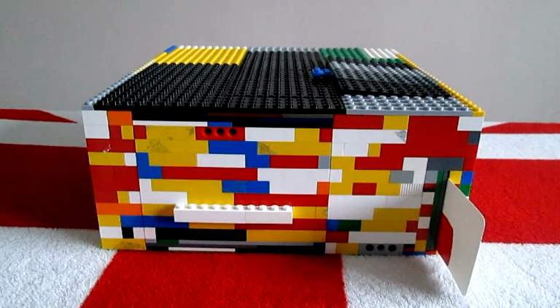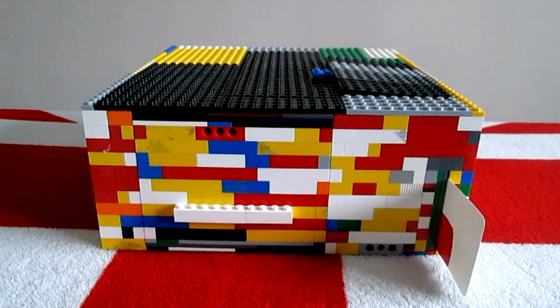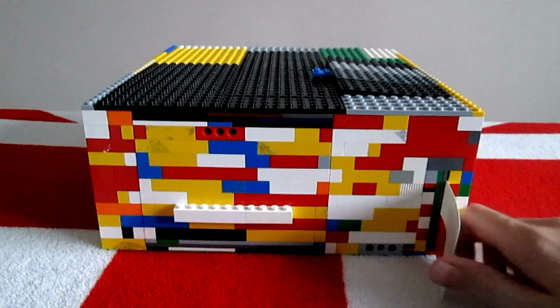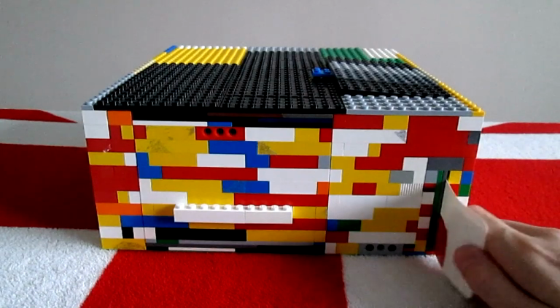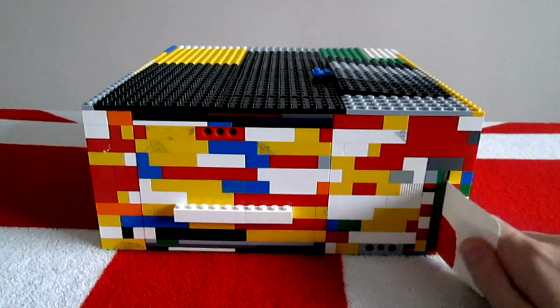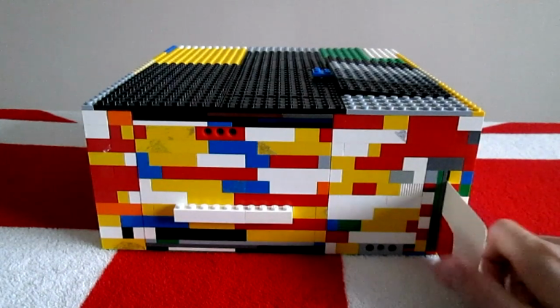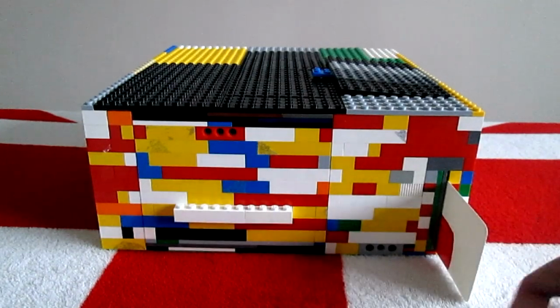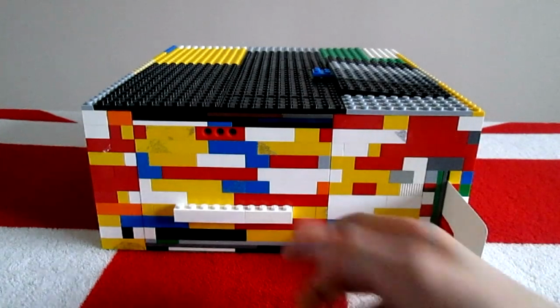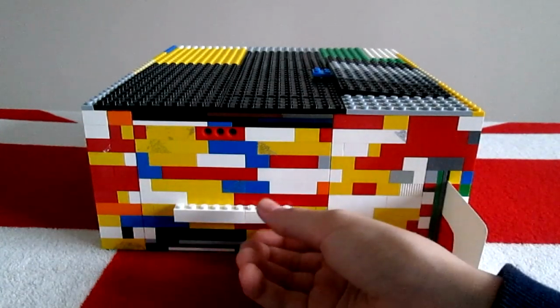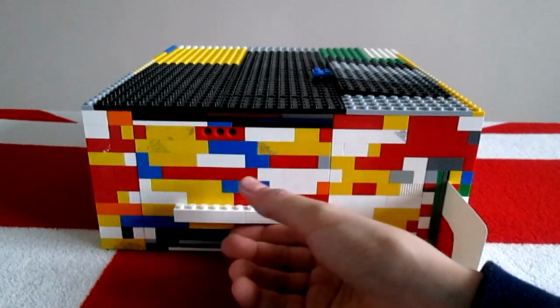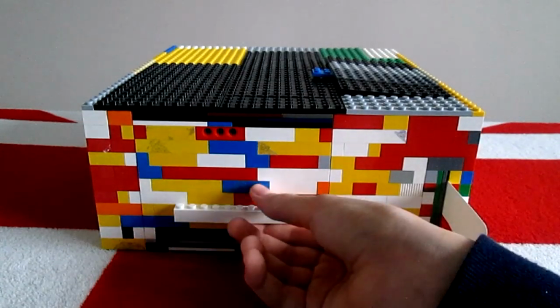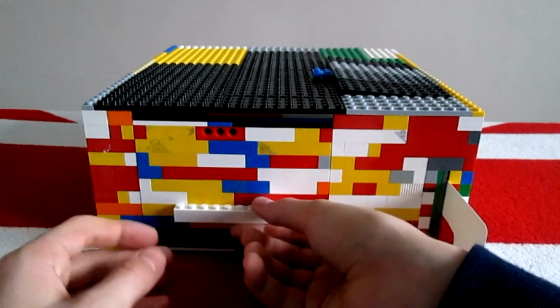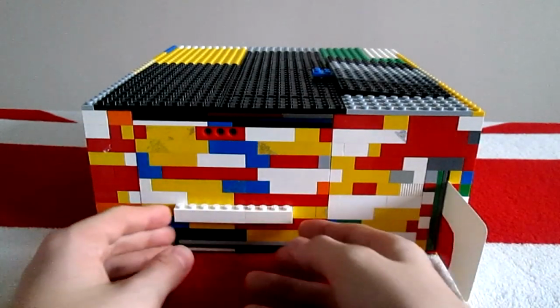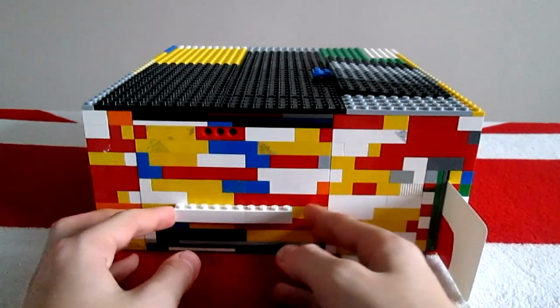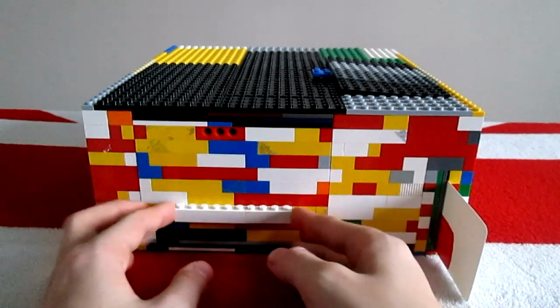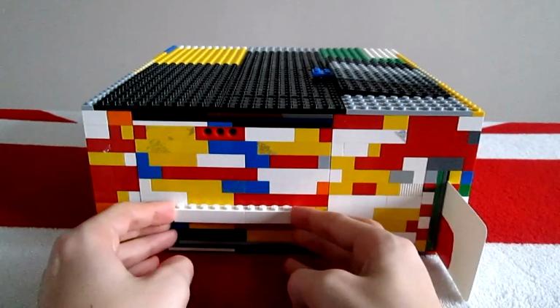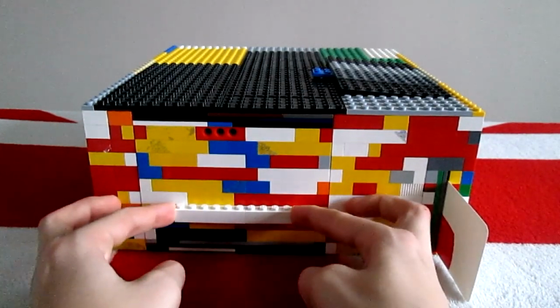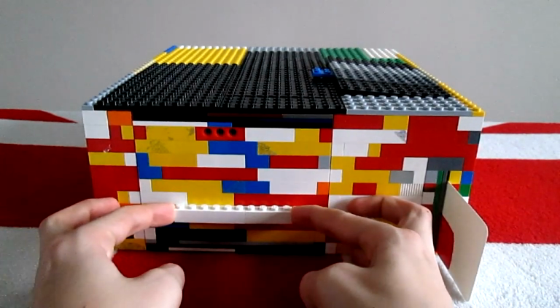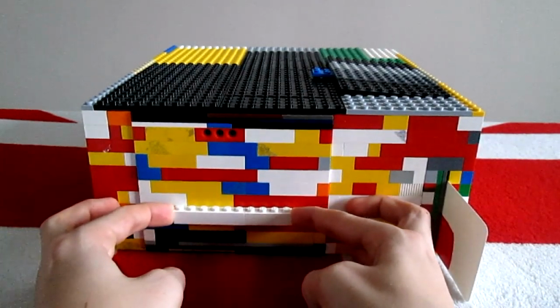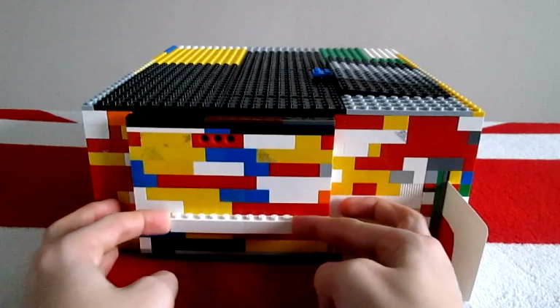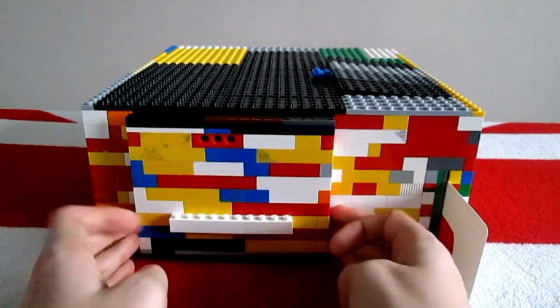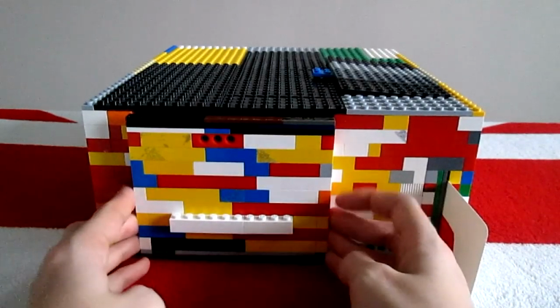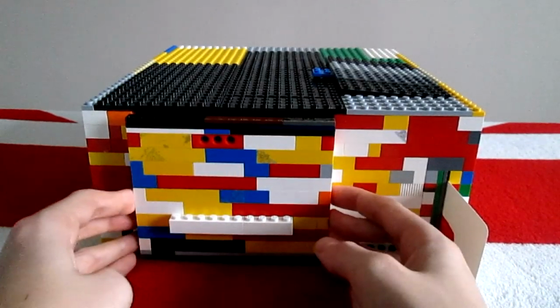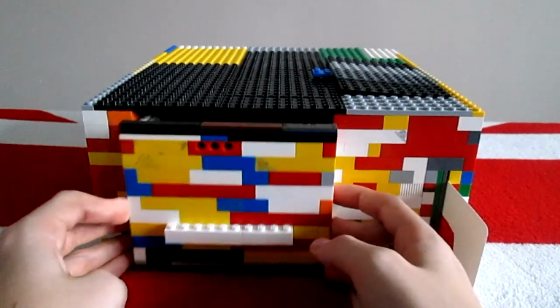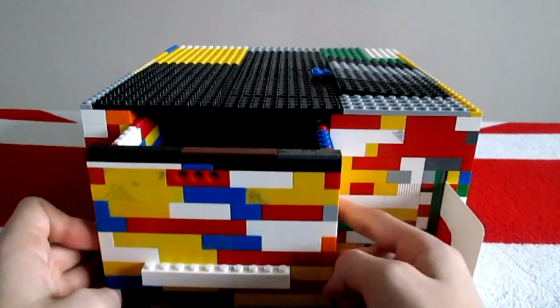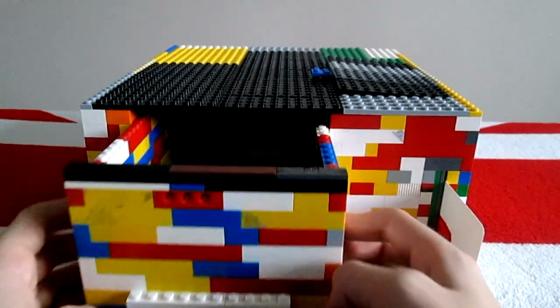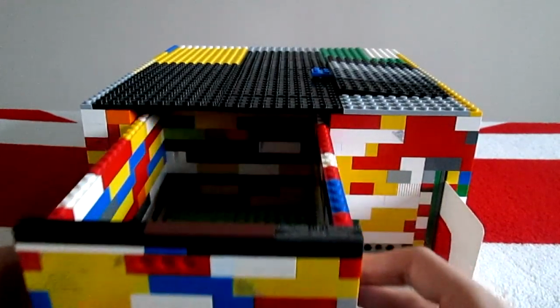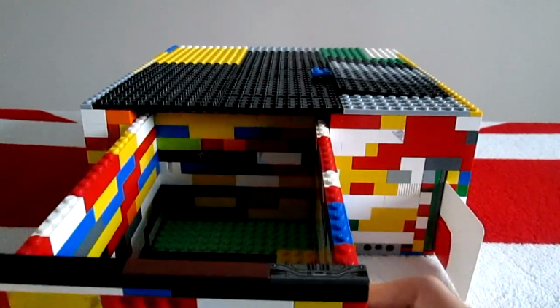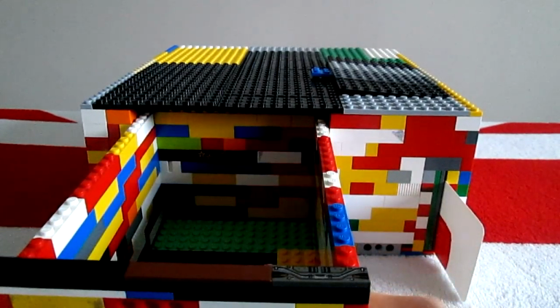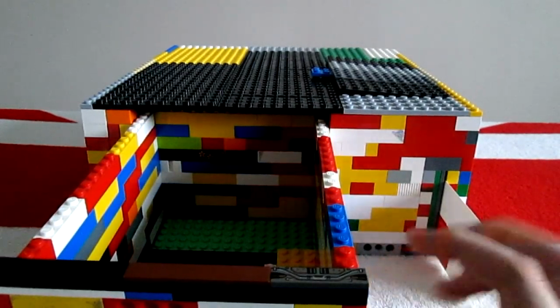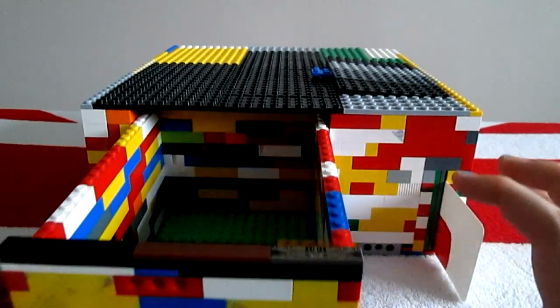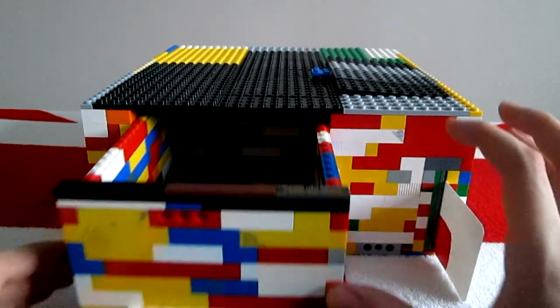It plays a small sound to let you know you've unlocked it. Then you can pull on the handle, and the safe comes out.